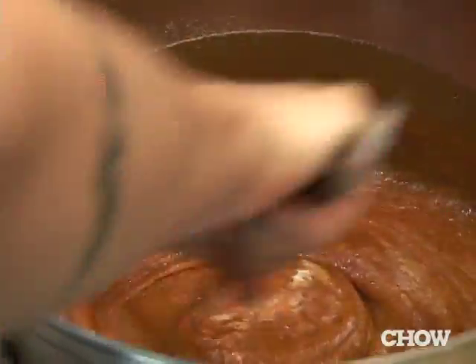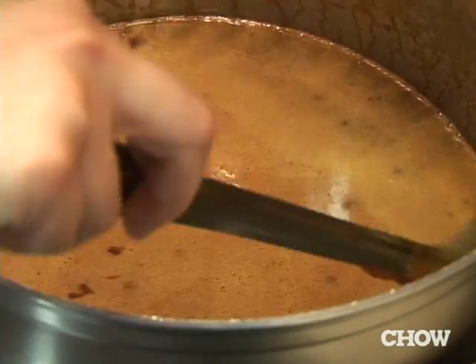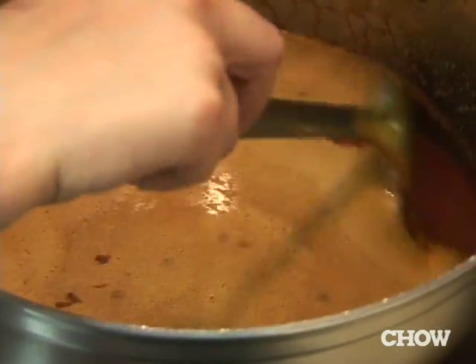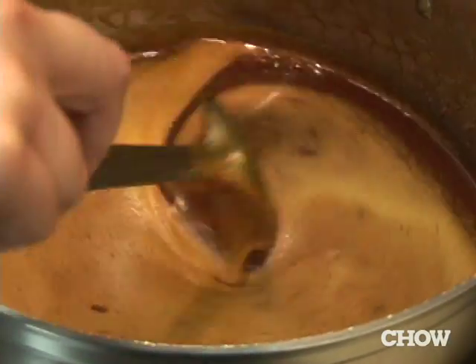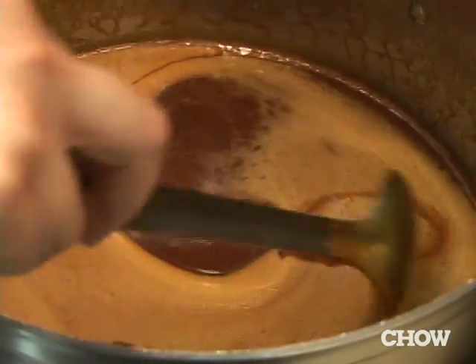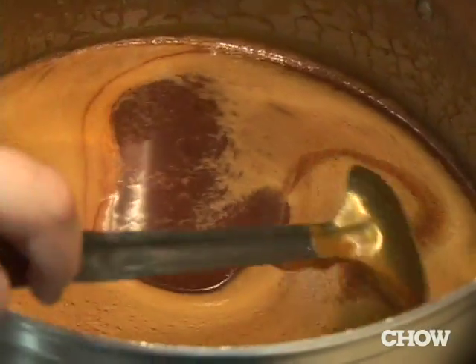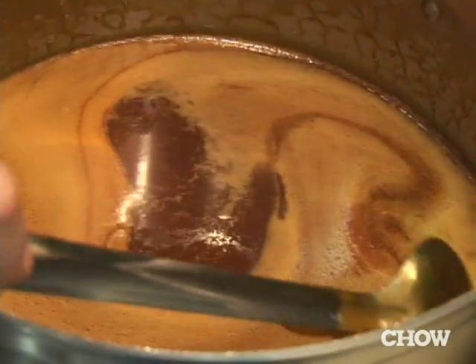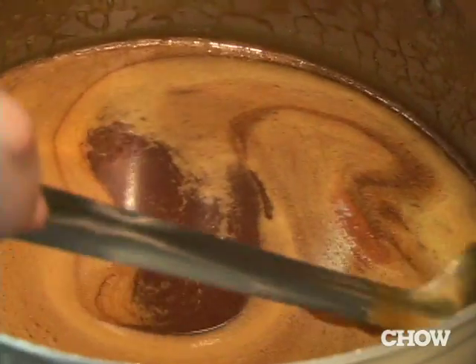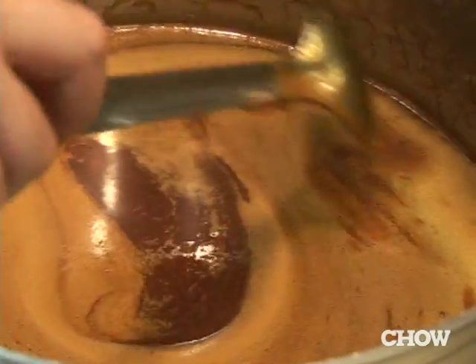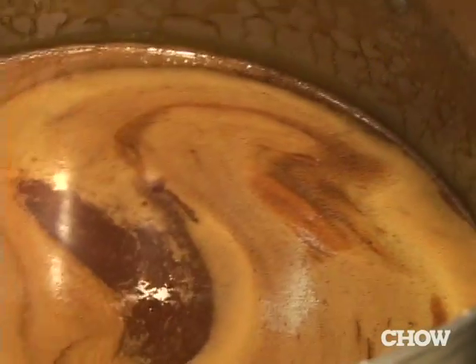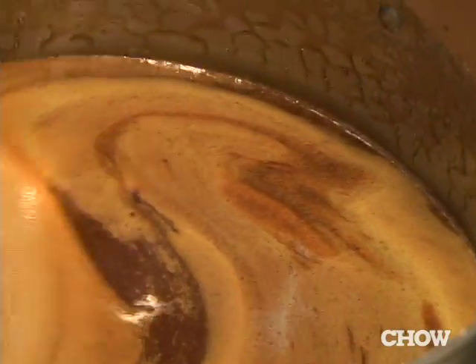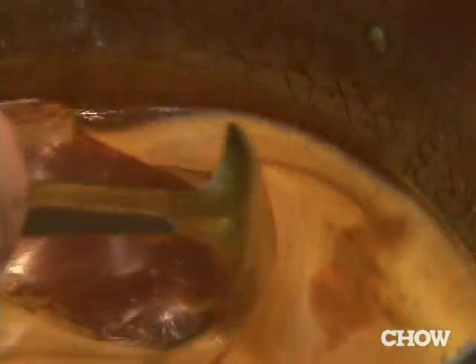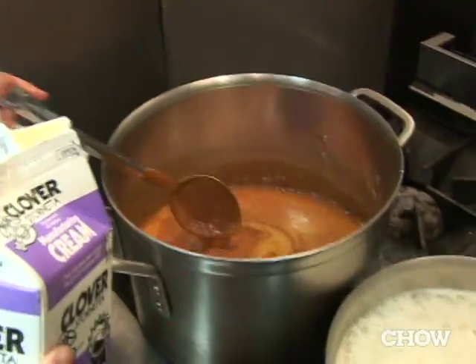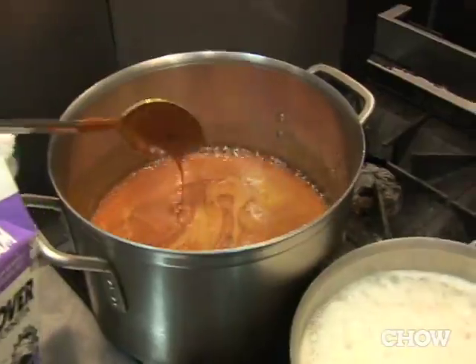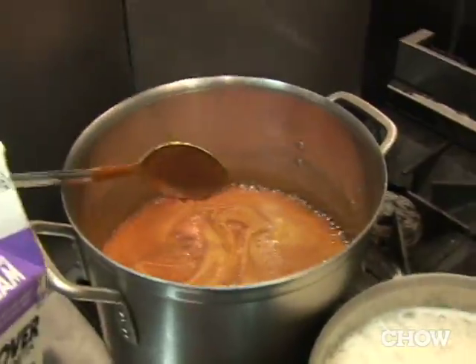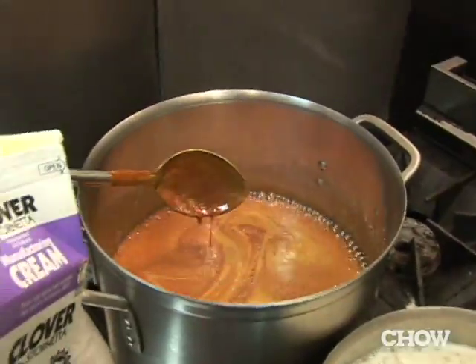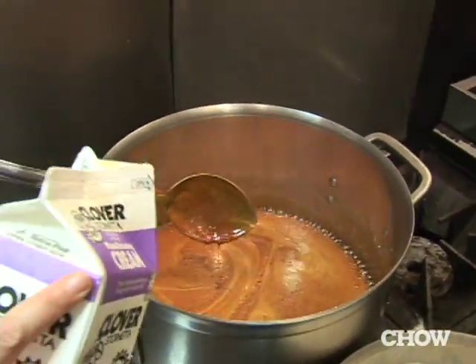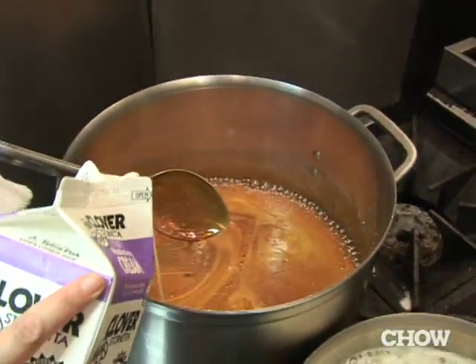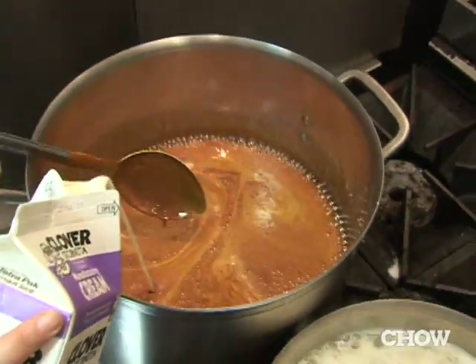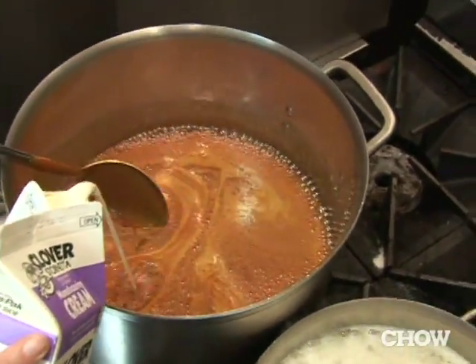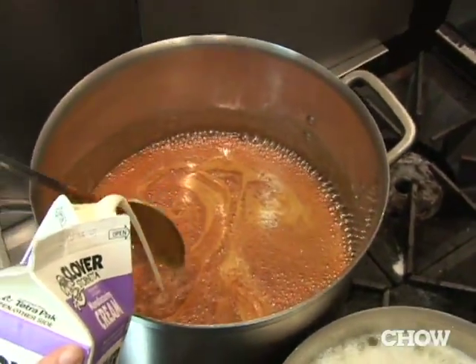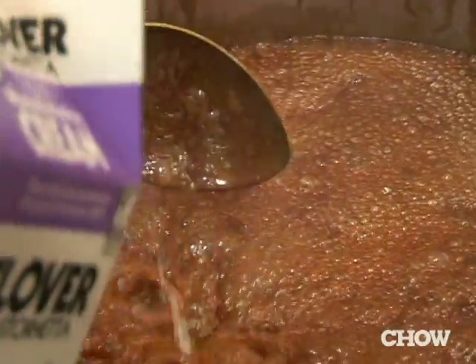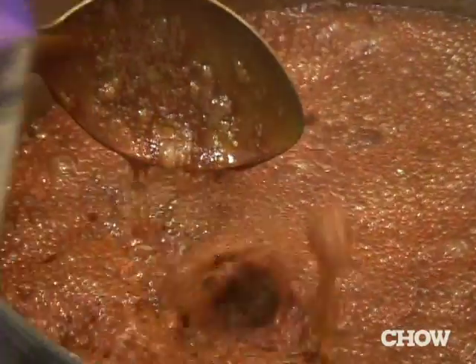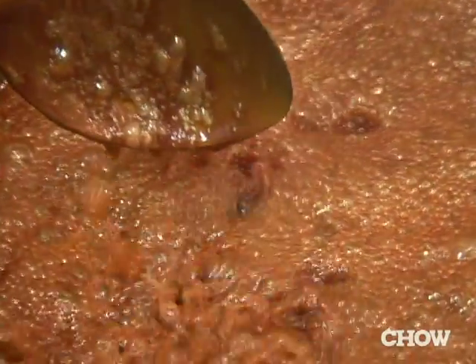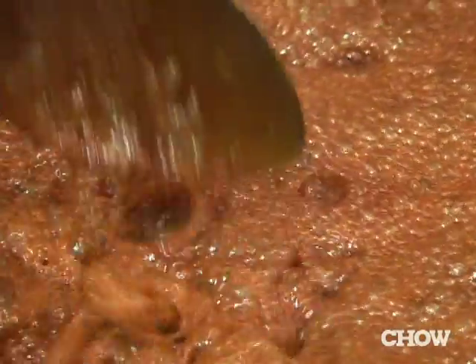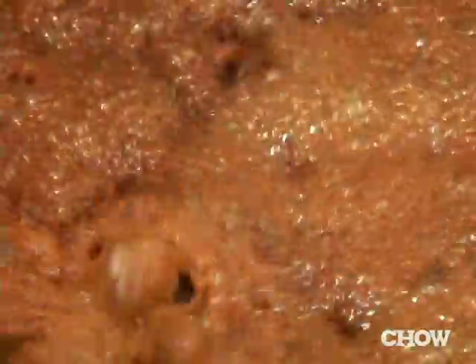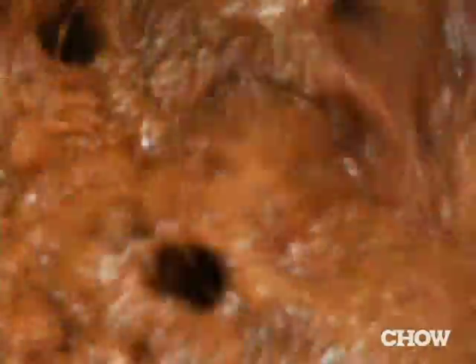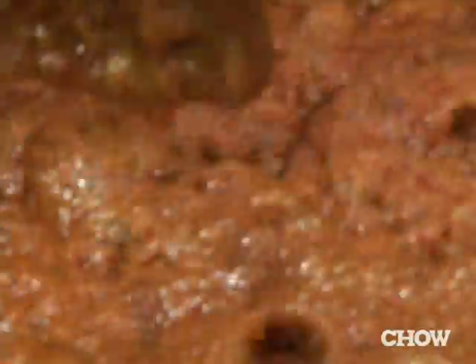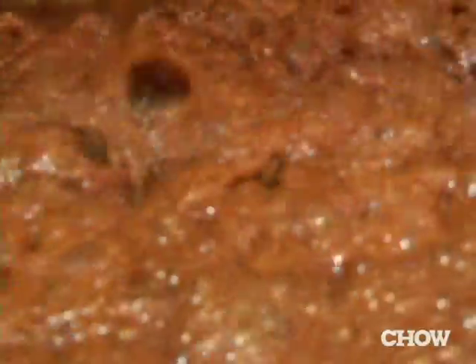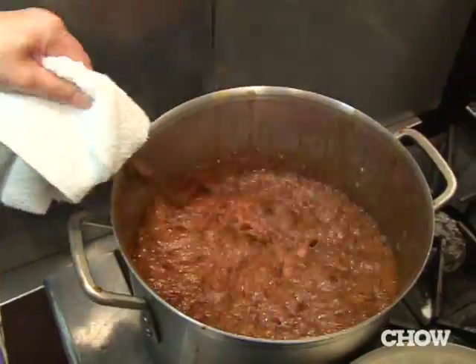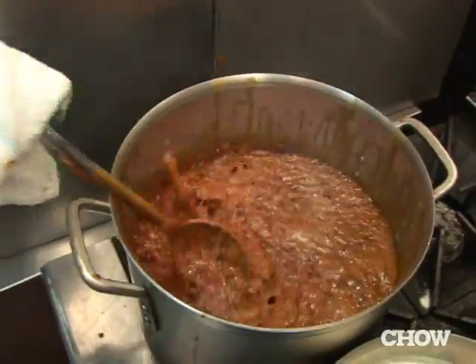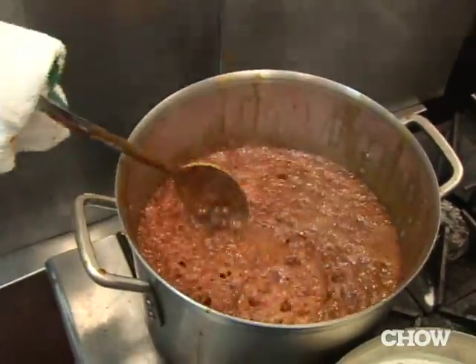We're looking for it to have like a frothy top and kind of start to boil around the edges. When you add anything to this stuff, it's going to bubble up. The sugar is so hot, close to like 400 degrees.